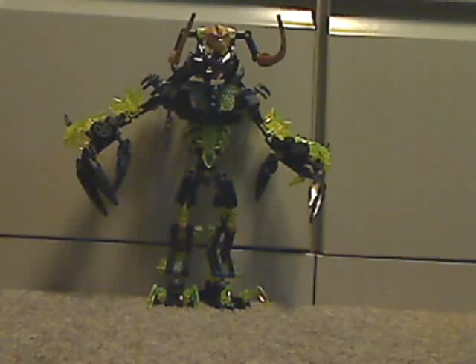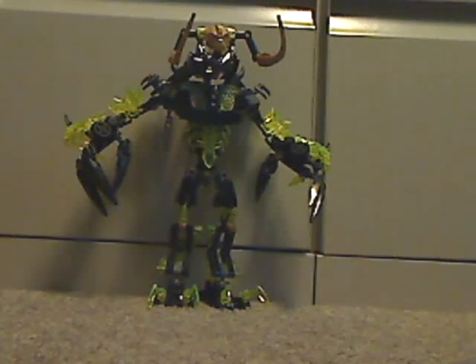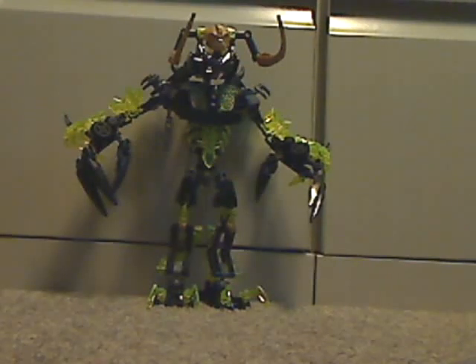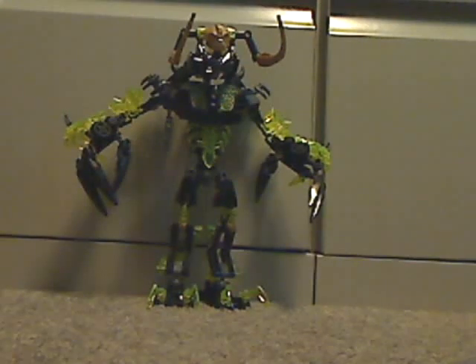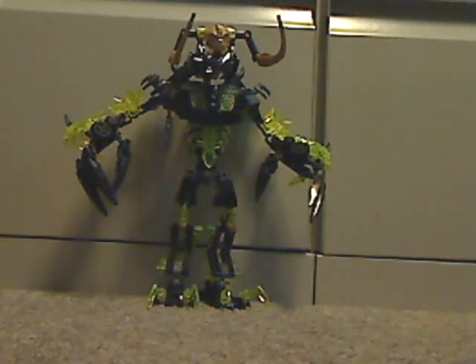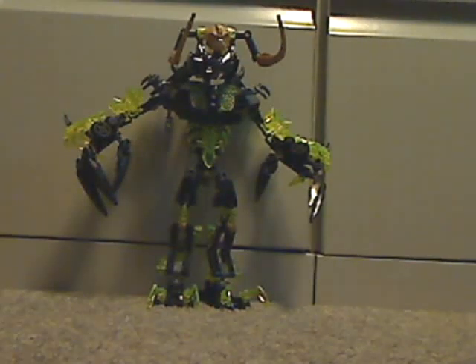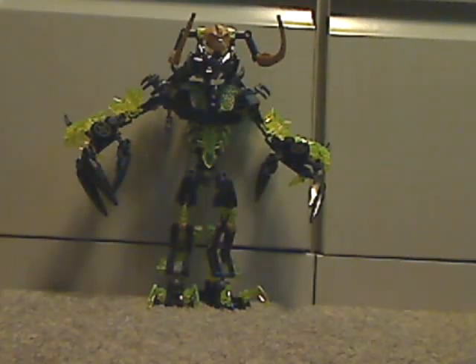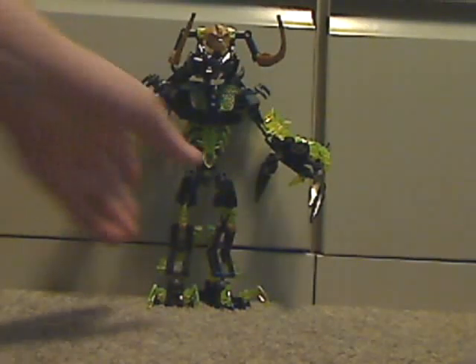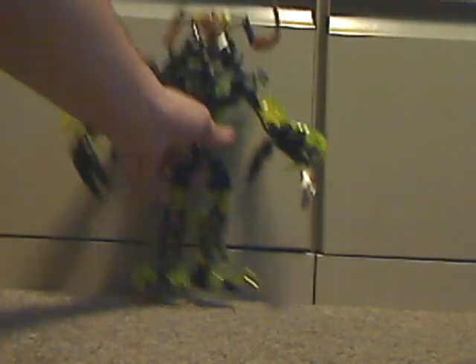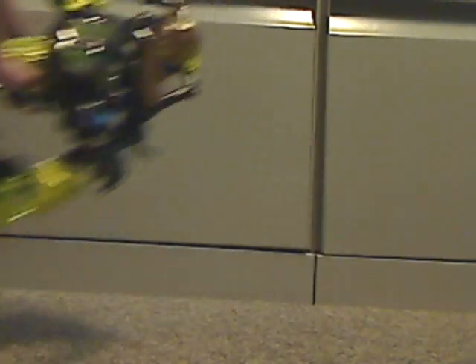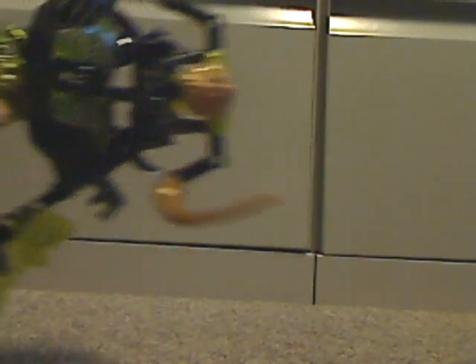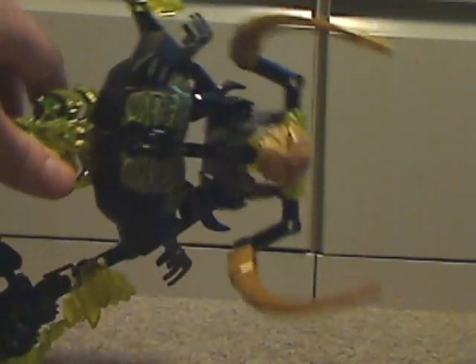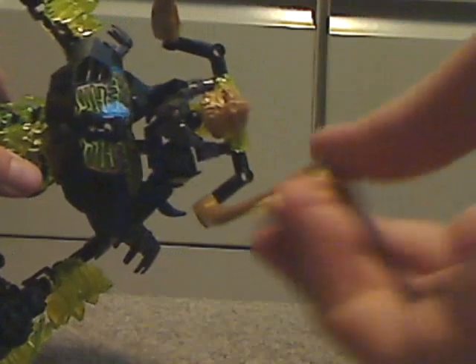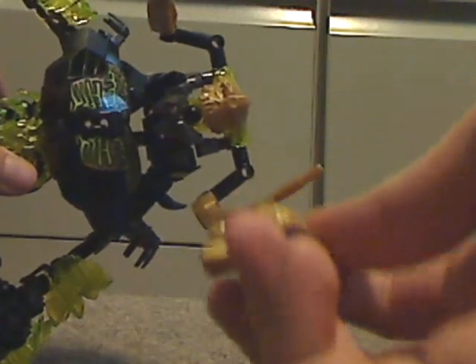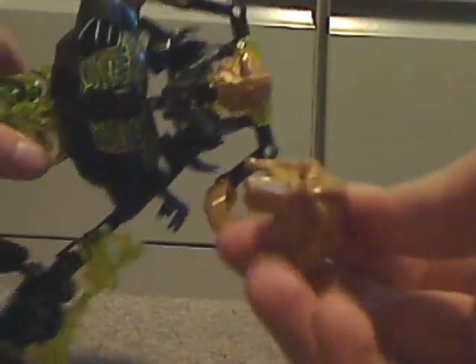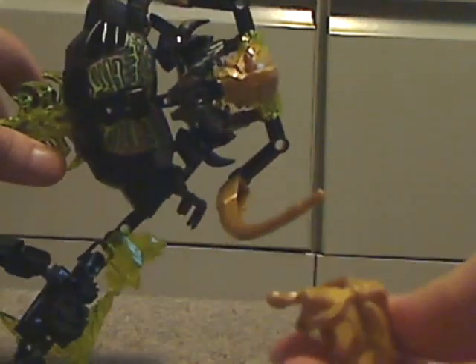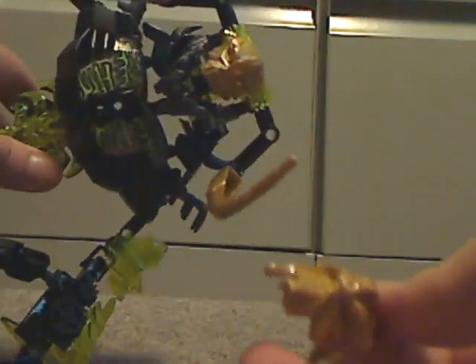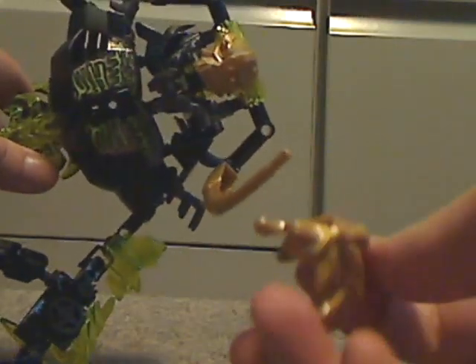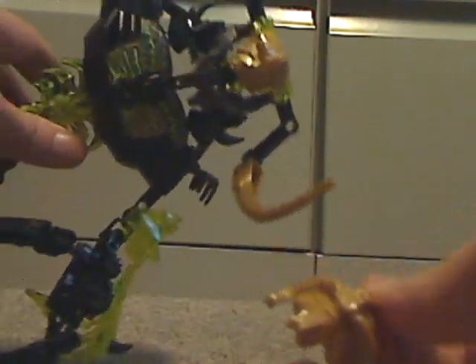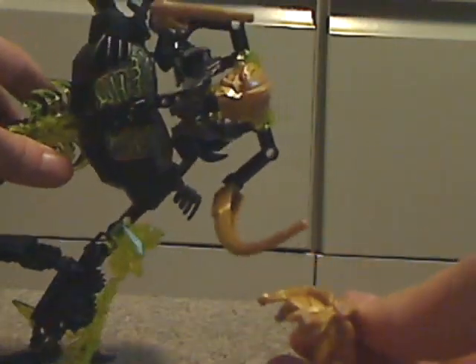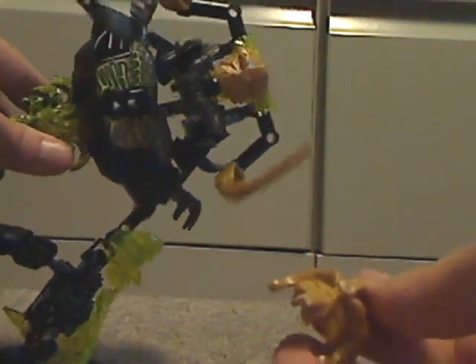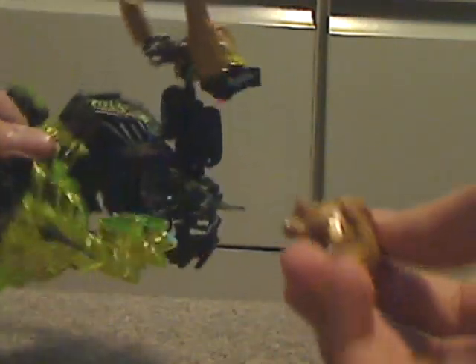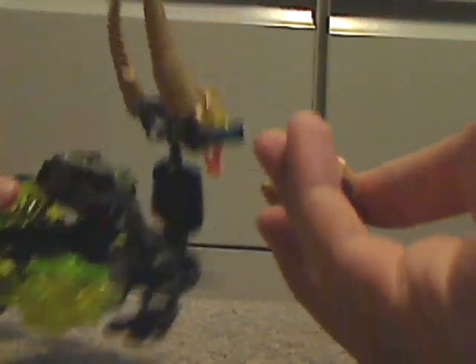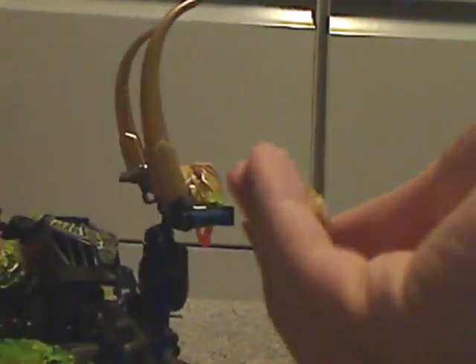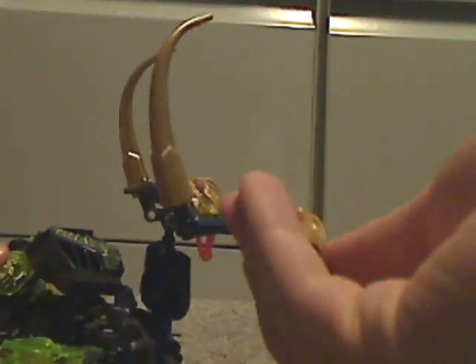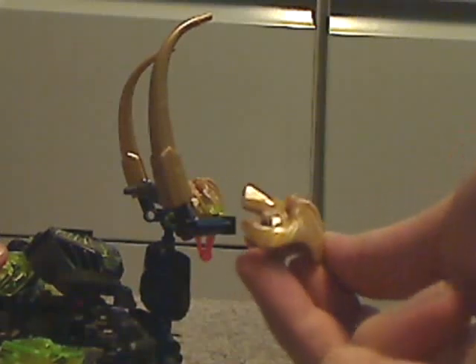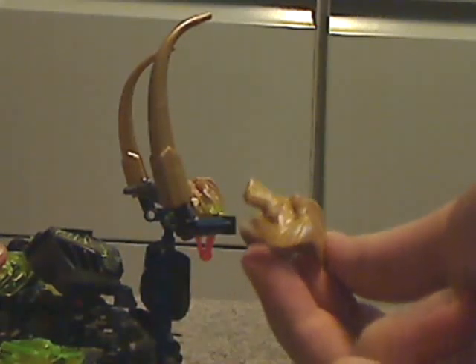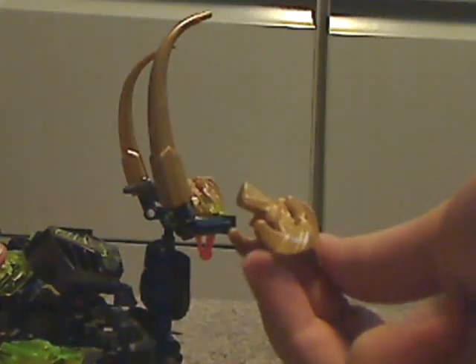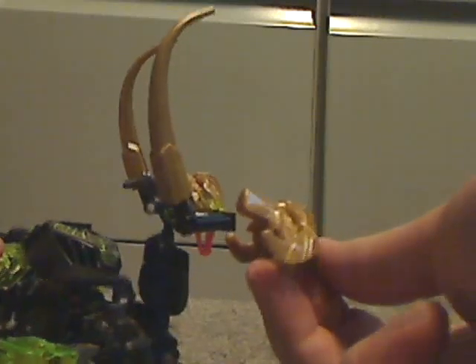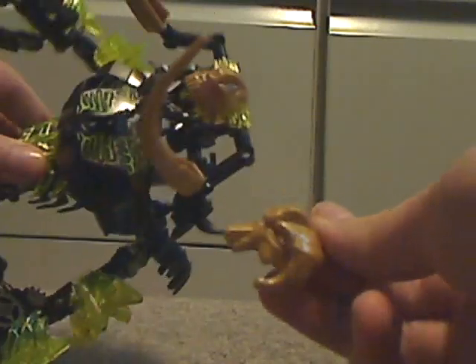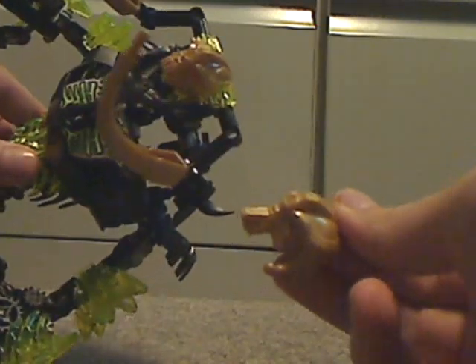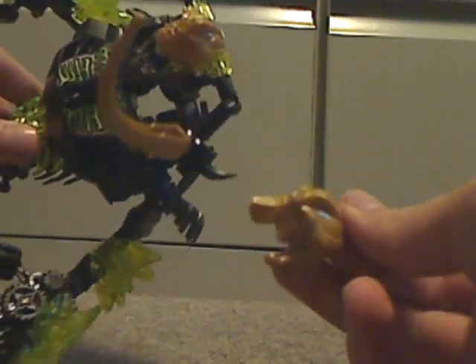And also what I forgot to say — the head part kinda well captures the Mask of Control a bit, which came with Umarak the Hunter, like the sides of it.